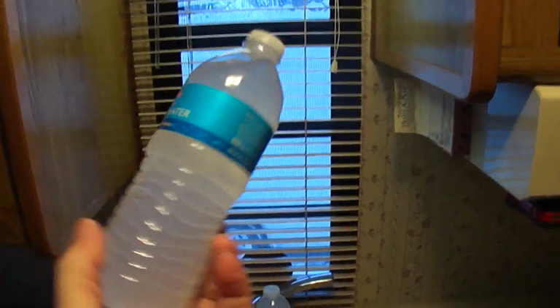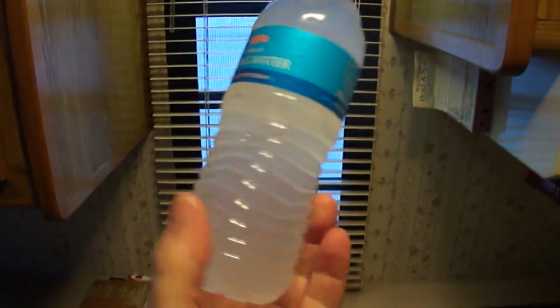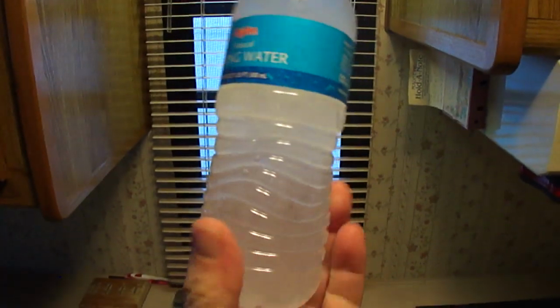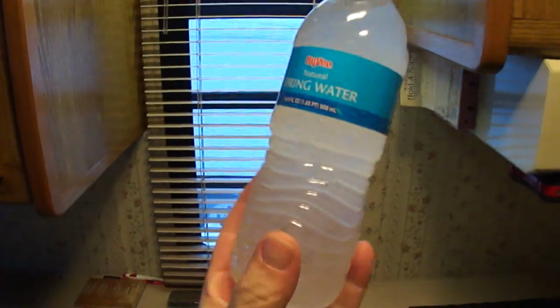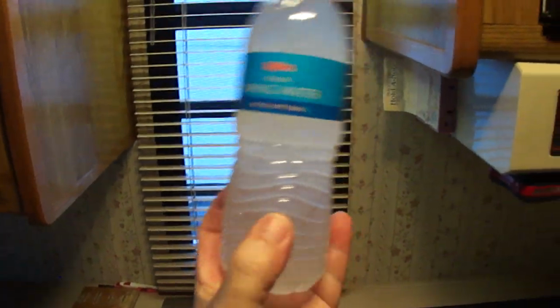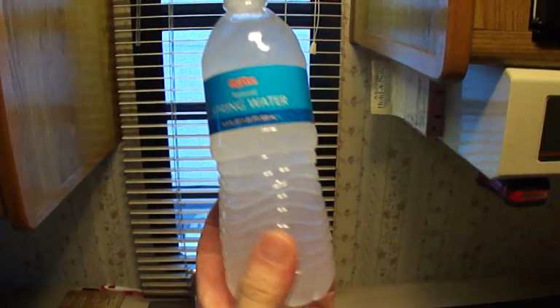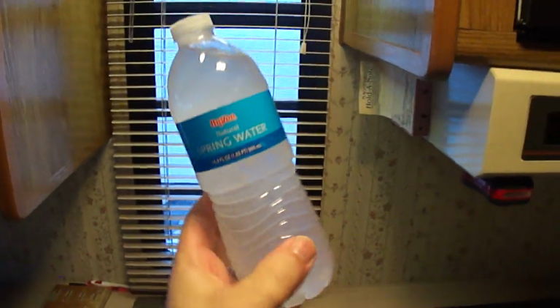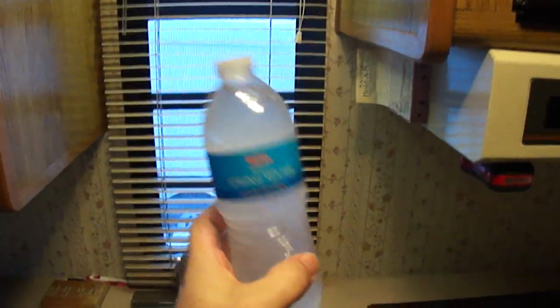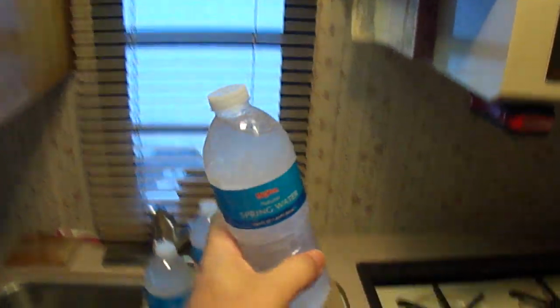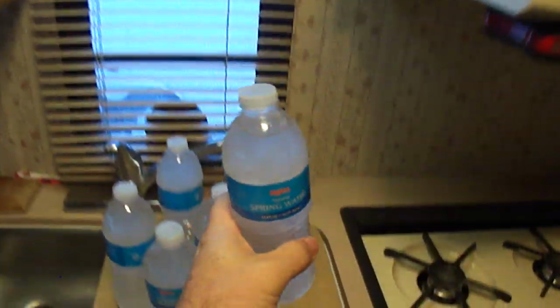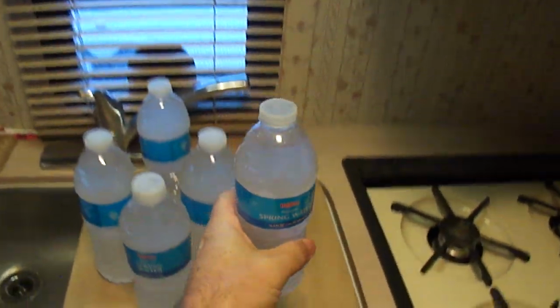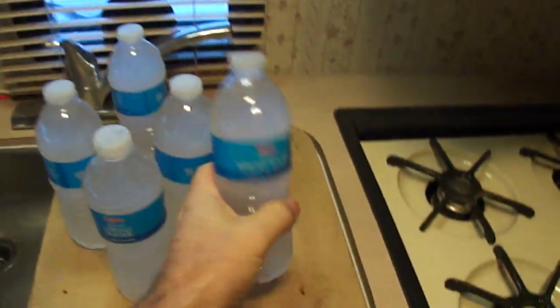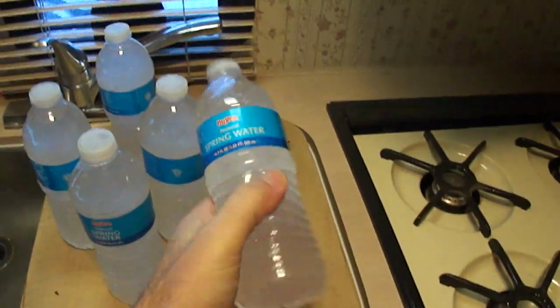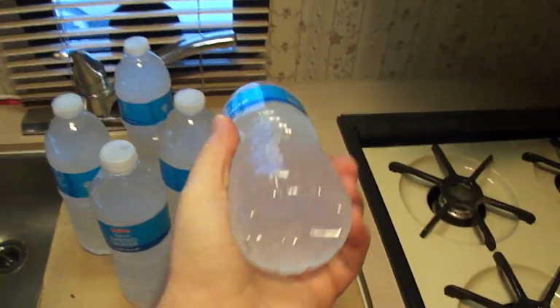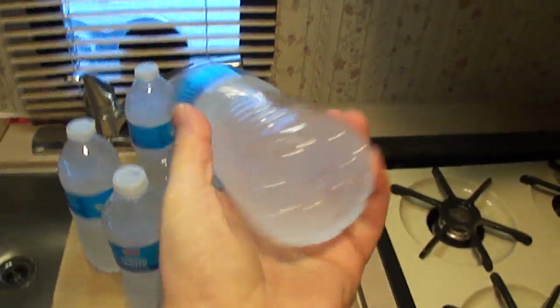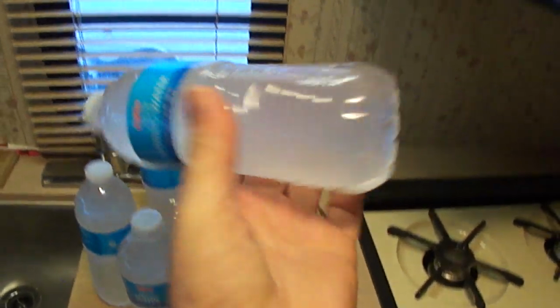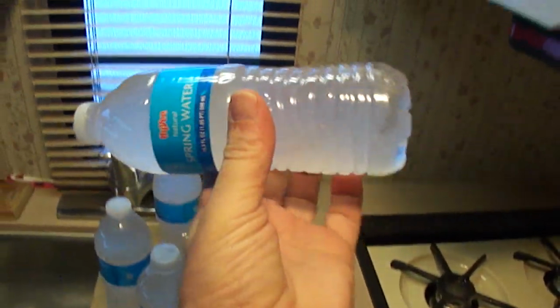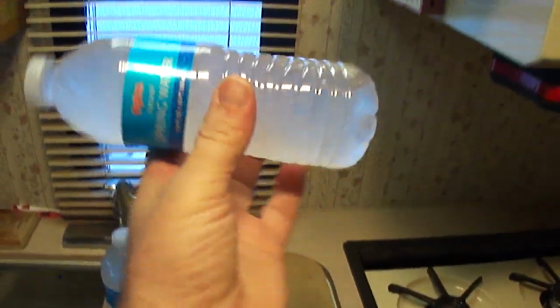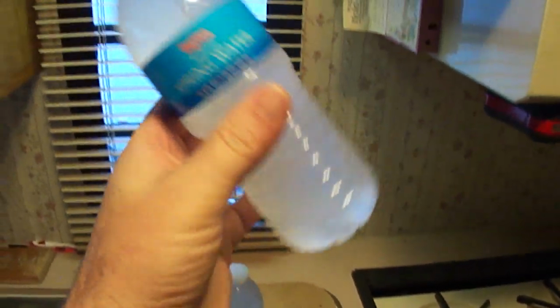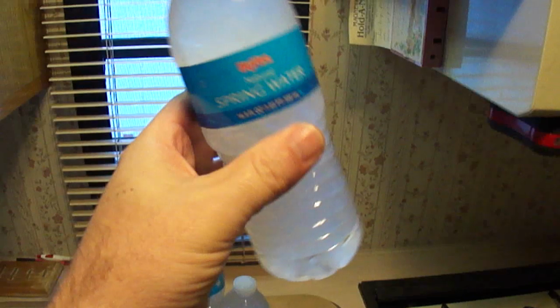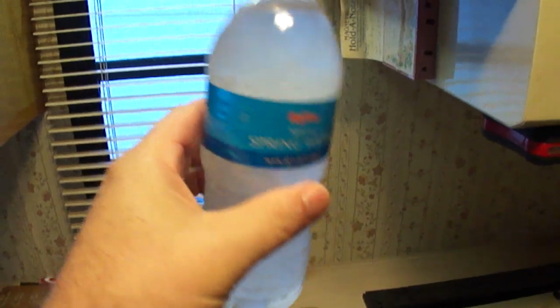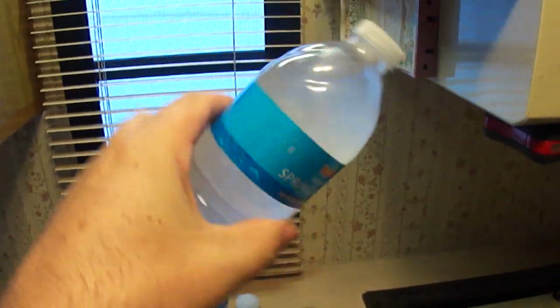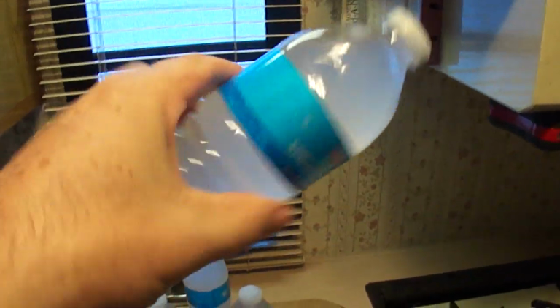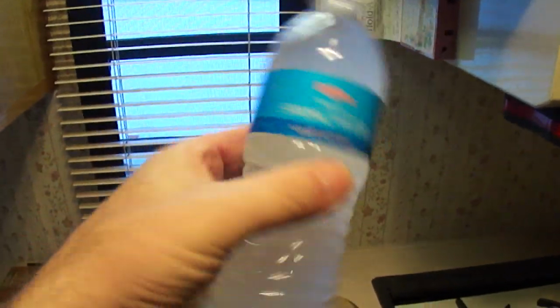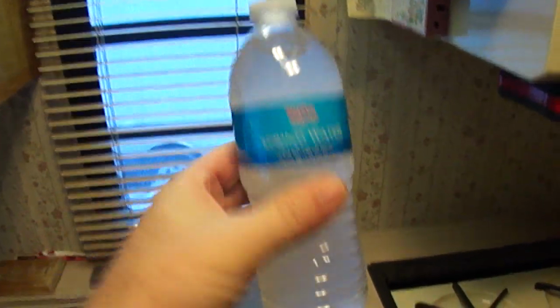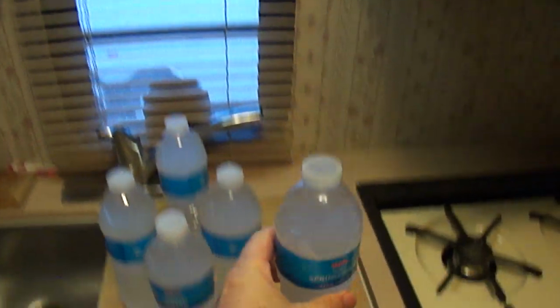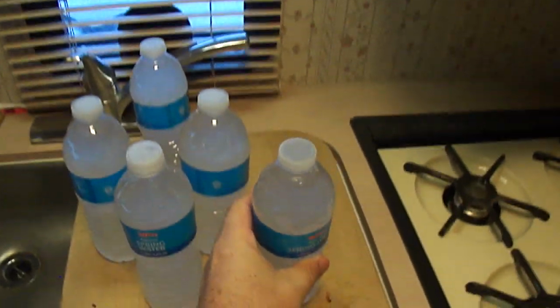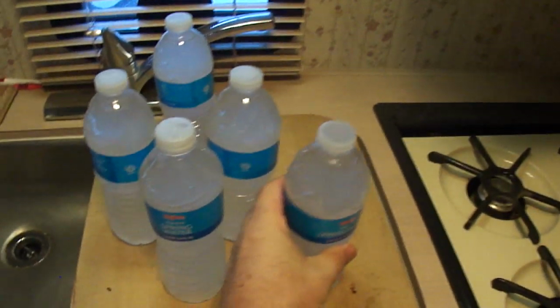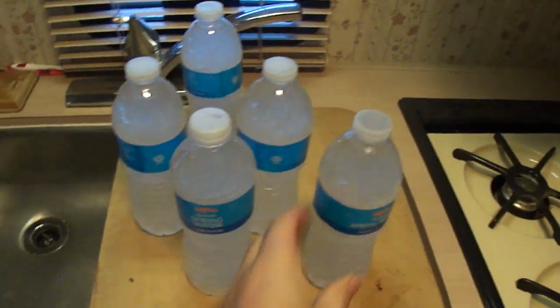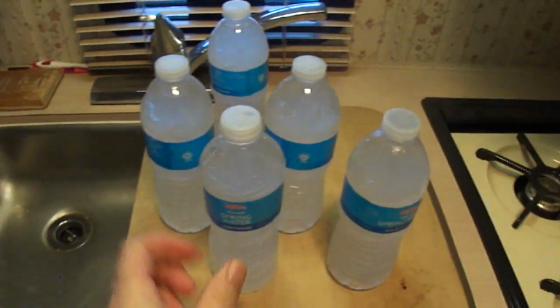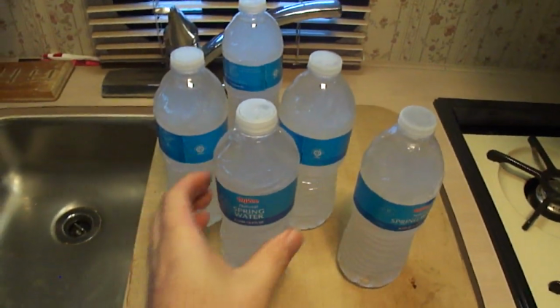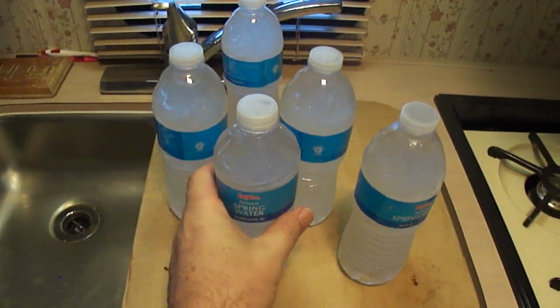So there you have it — five bottles of water. There's still a little bit of liquid in there, but for the most part they all turned to ice.